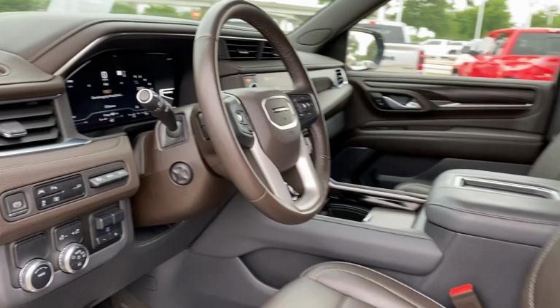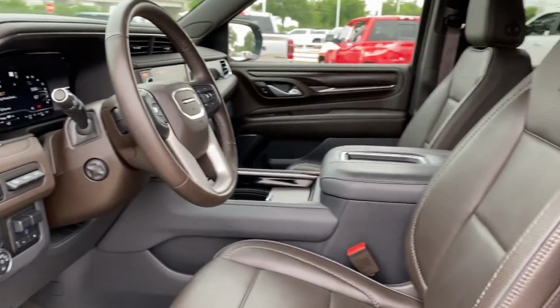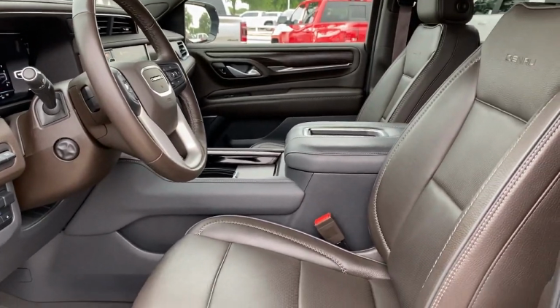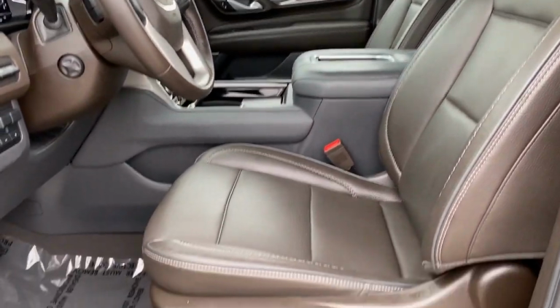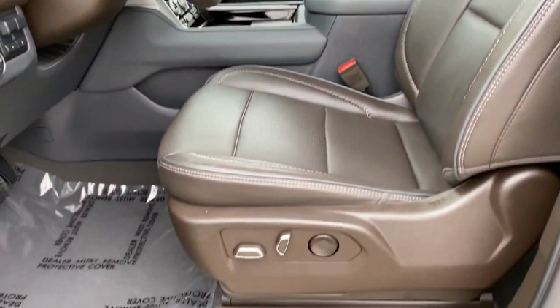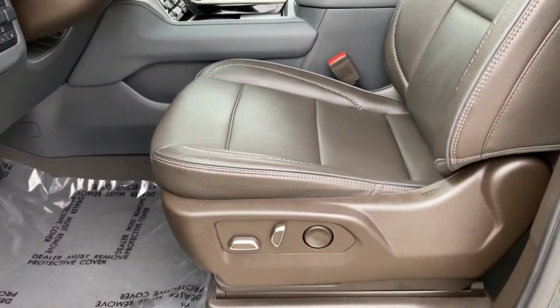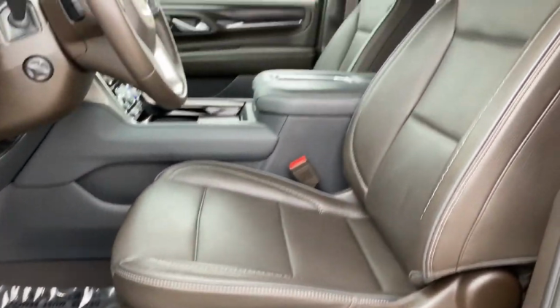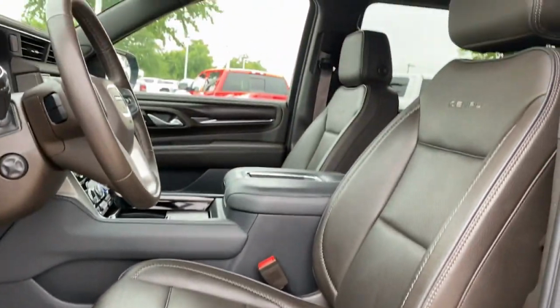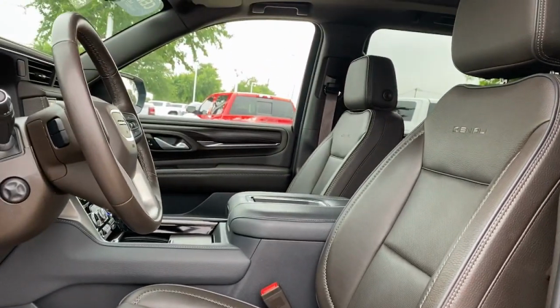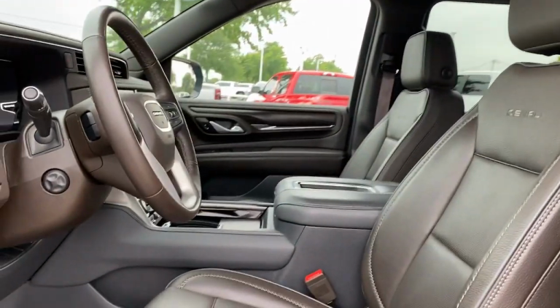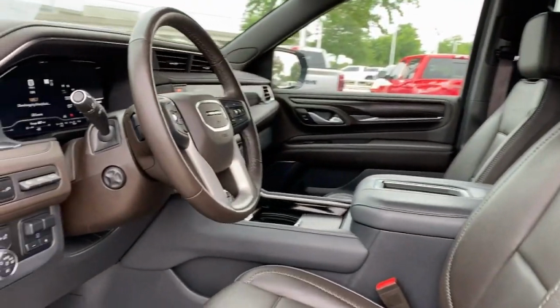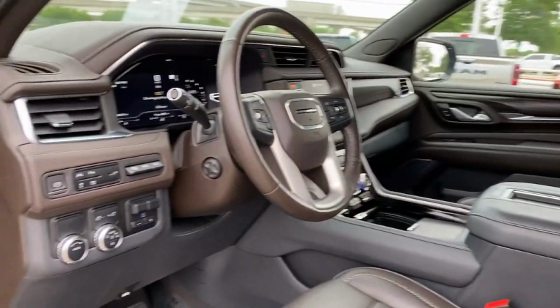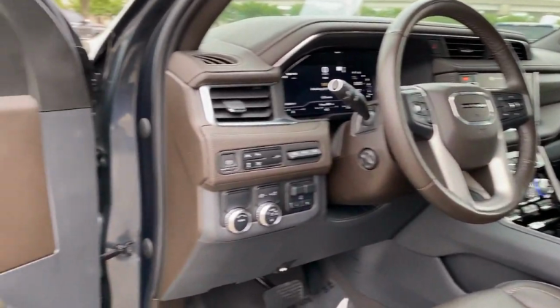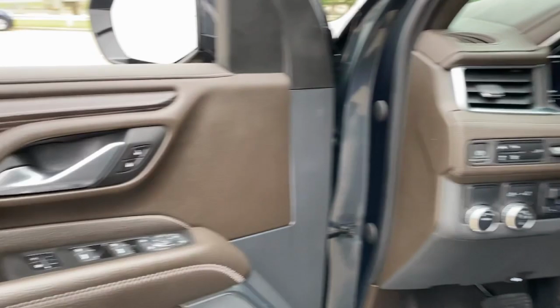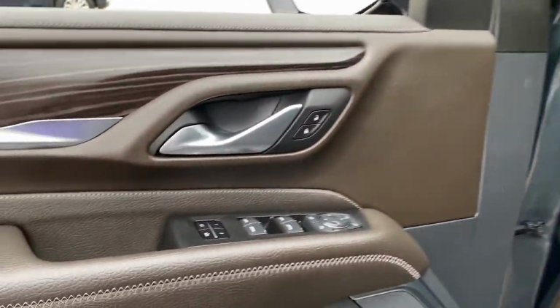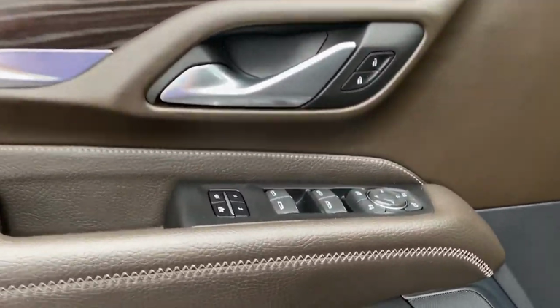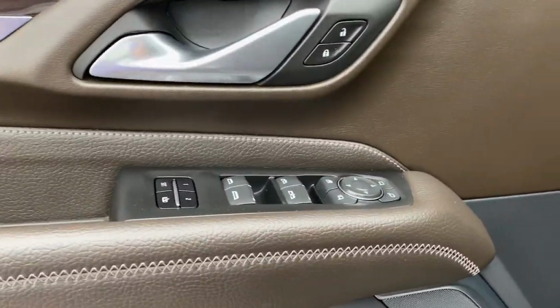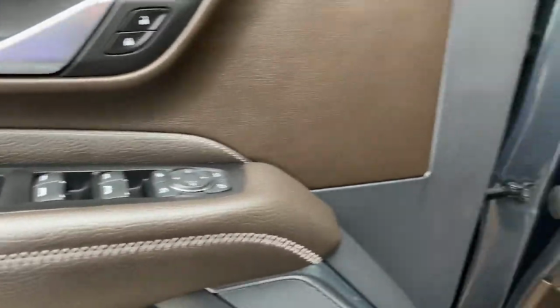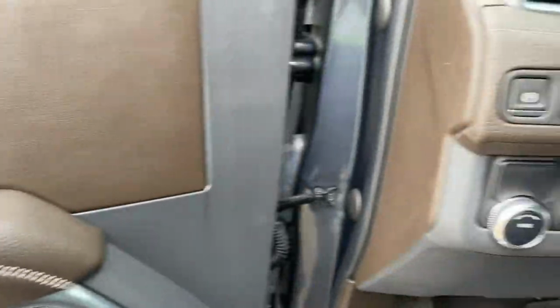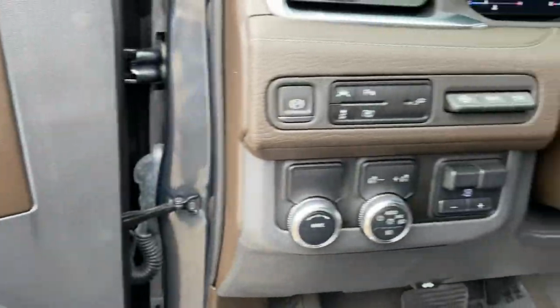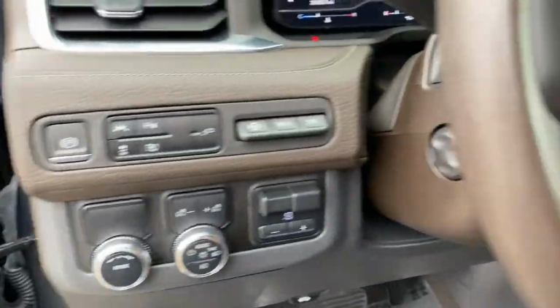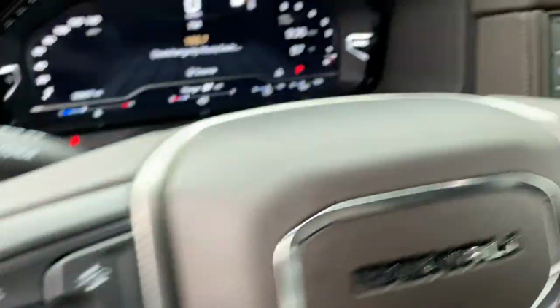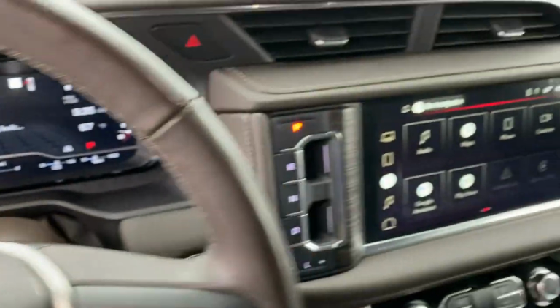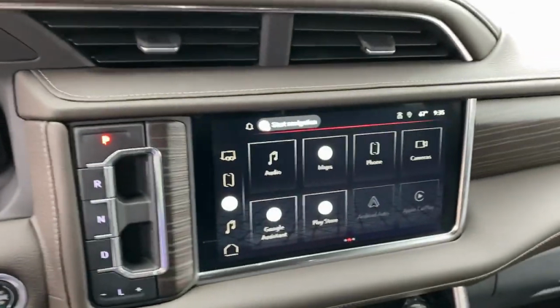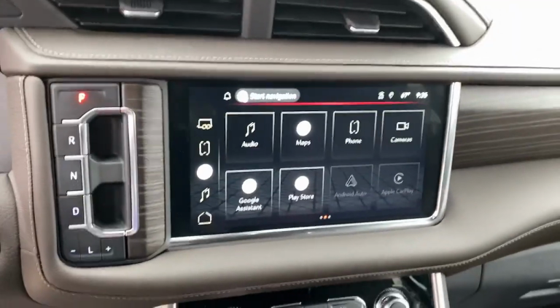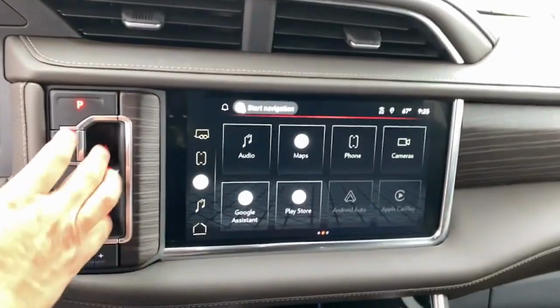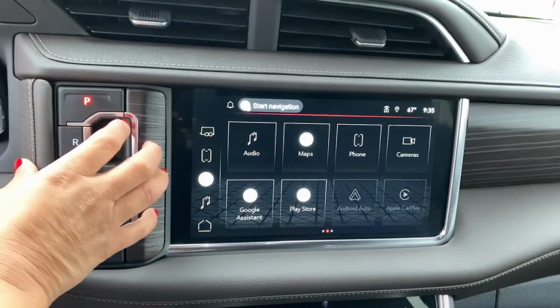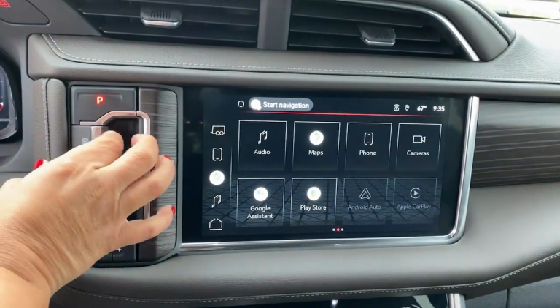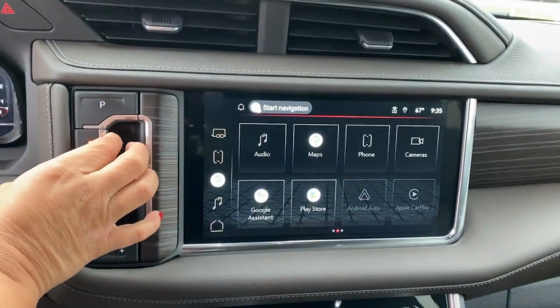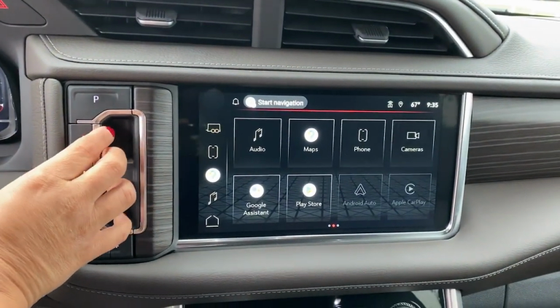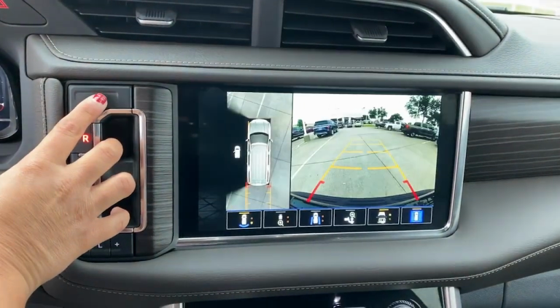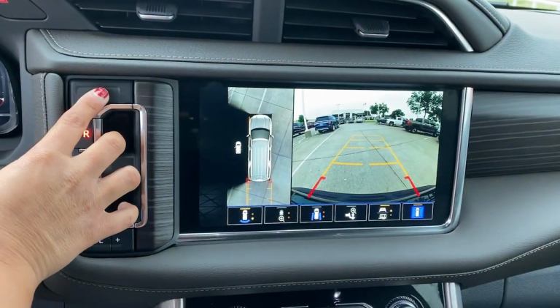Feel excited about what the road has in store when you're behind the wheel of this powerful Yukon XL. Treat yourself to a test drive today. Our staff will toss you the keys and give you an outstanding customer experience.